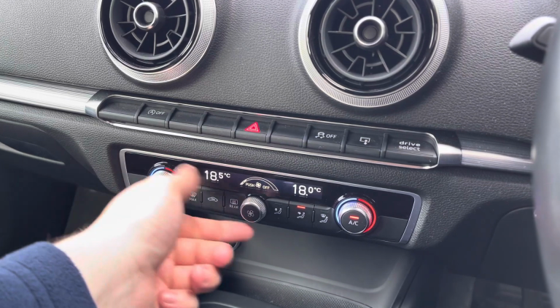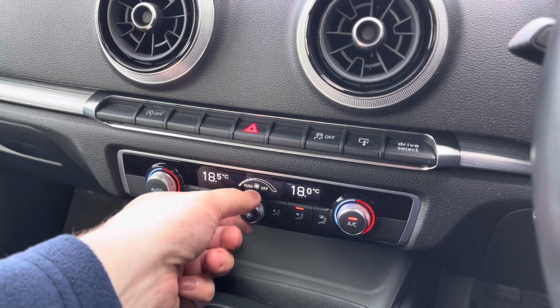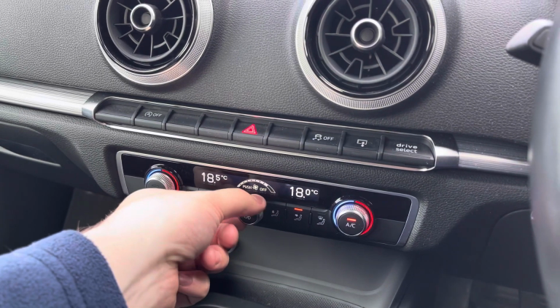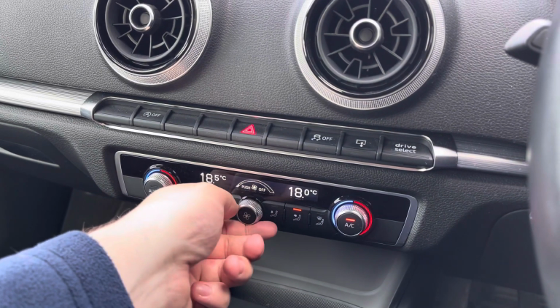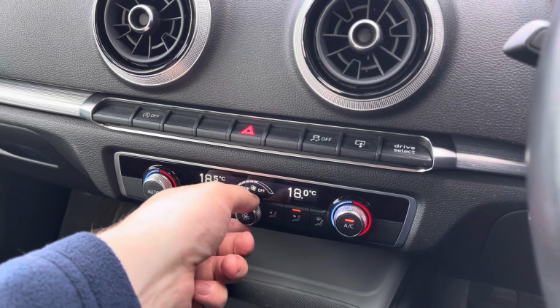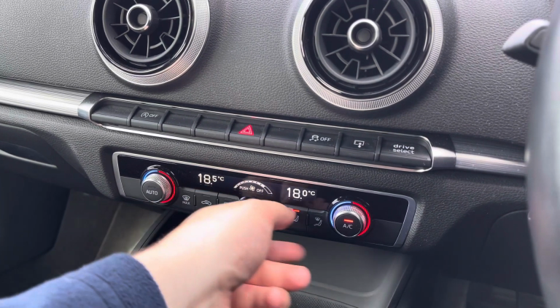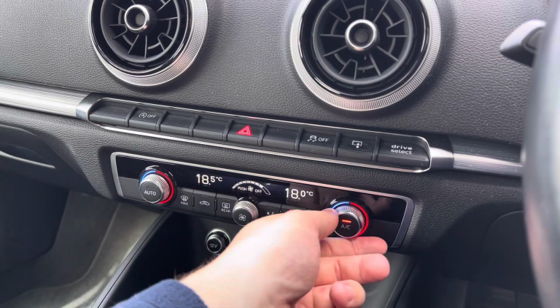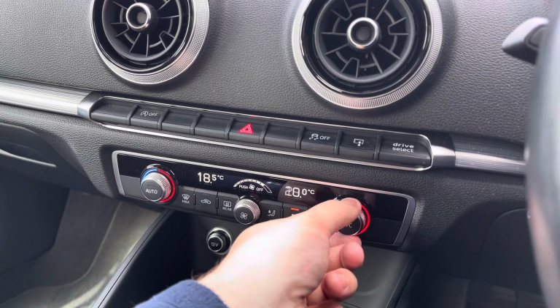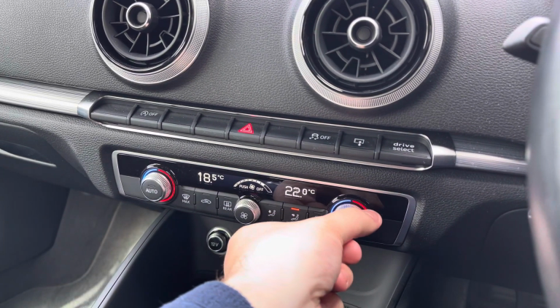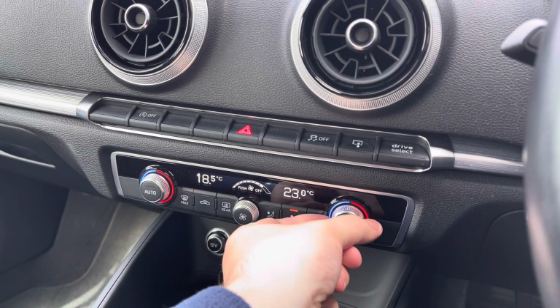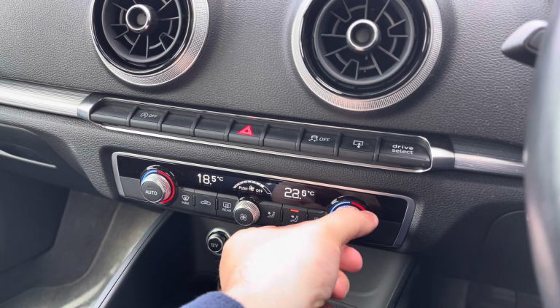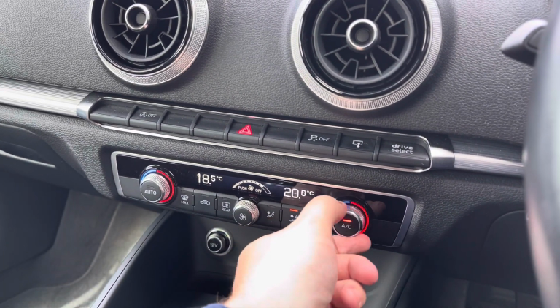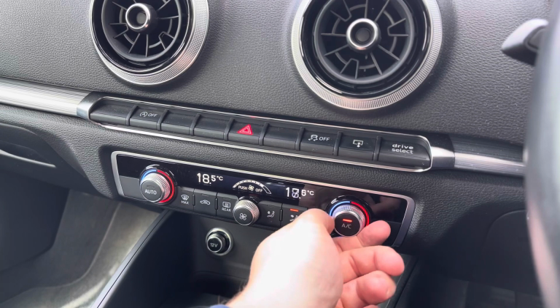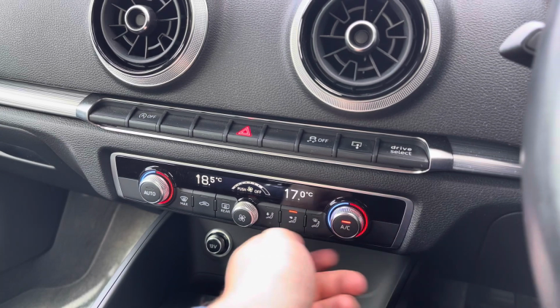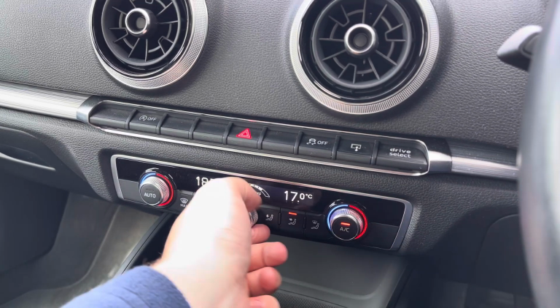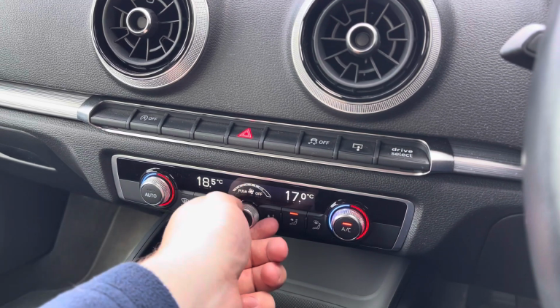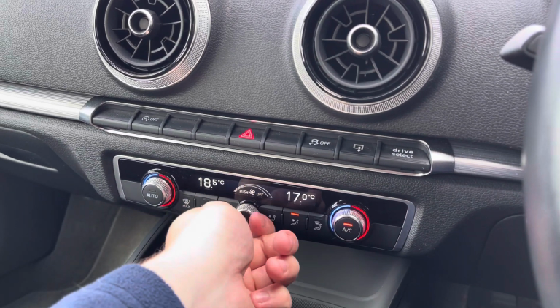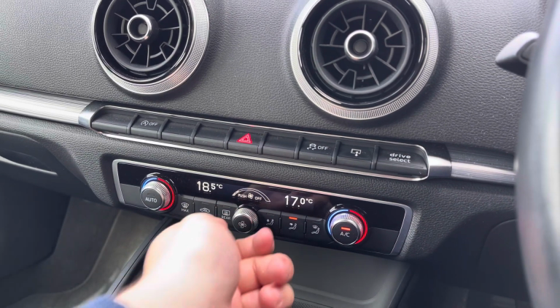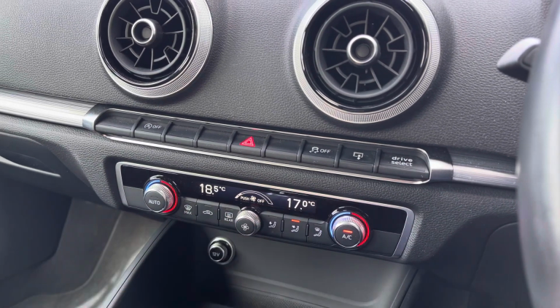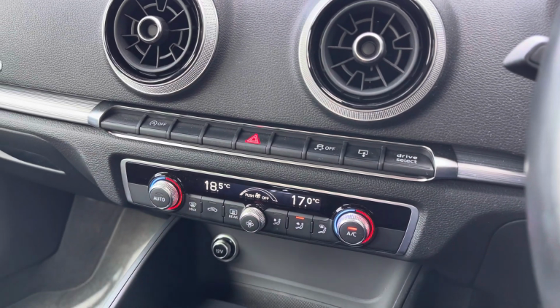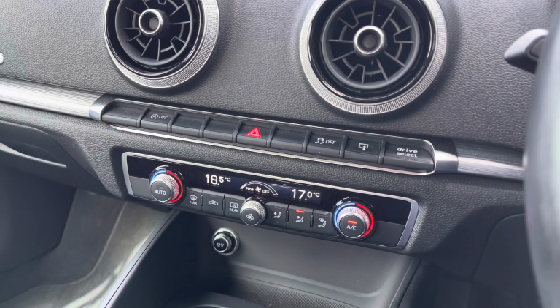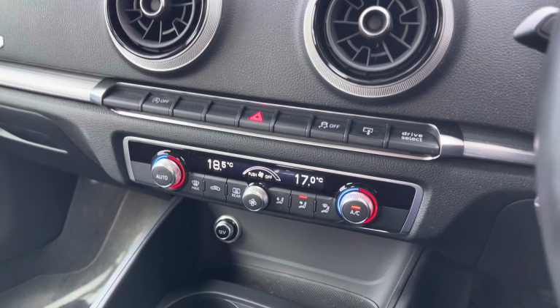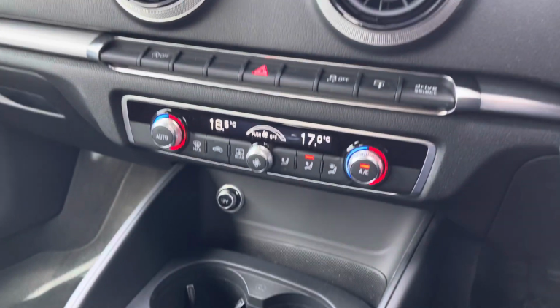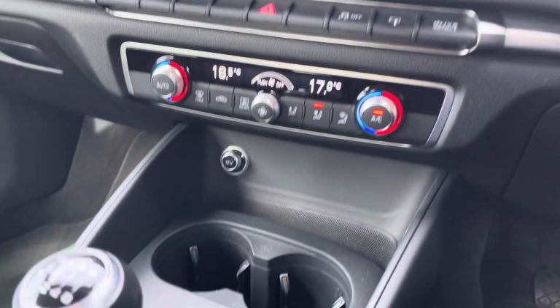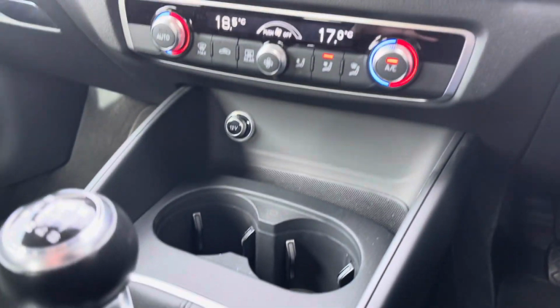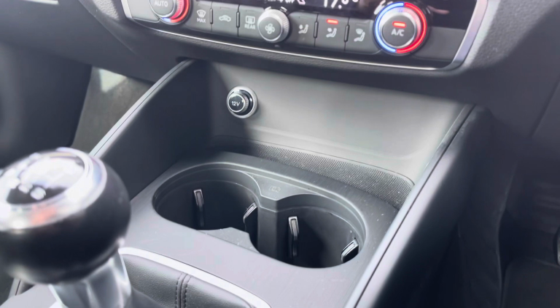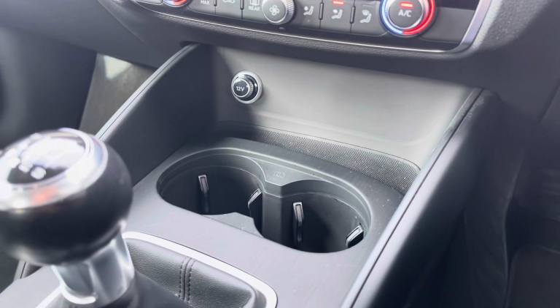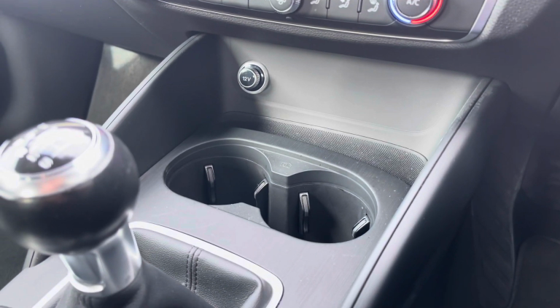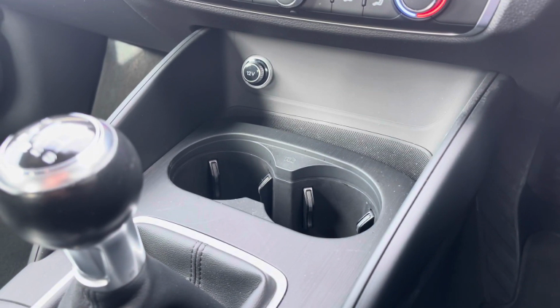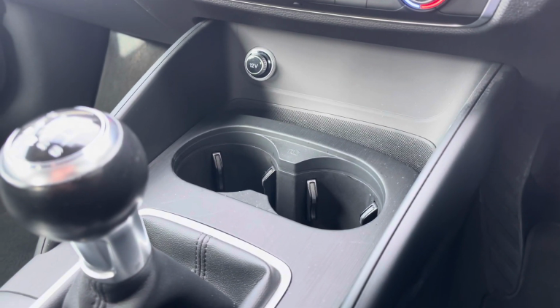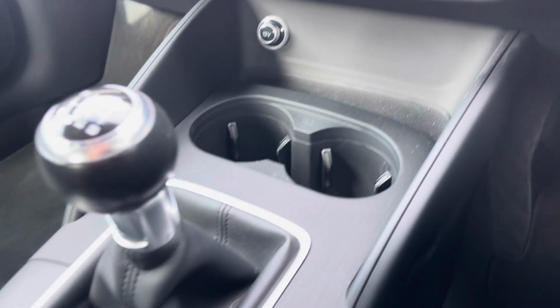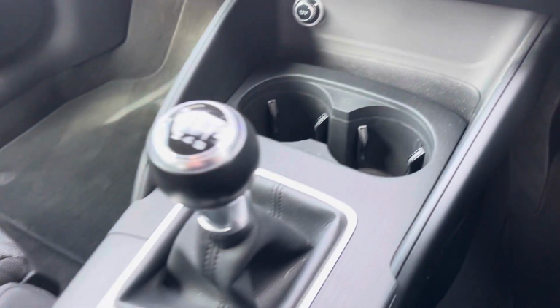Further down you do have the dual zone climate control, which is a dream as it saves on a lot of arguments between the passenger and the driver — both can be at their preferred temperature. It's also very easy to navigate using the three dials.